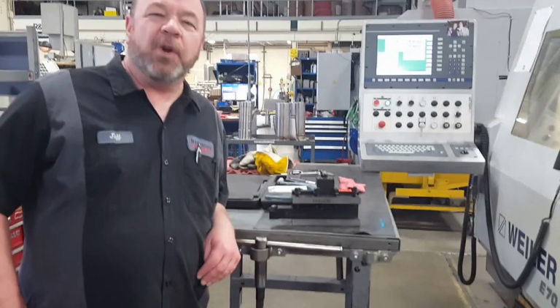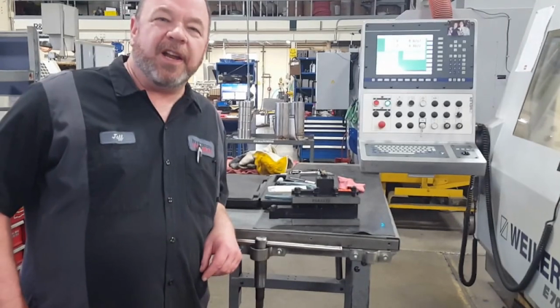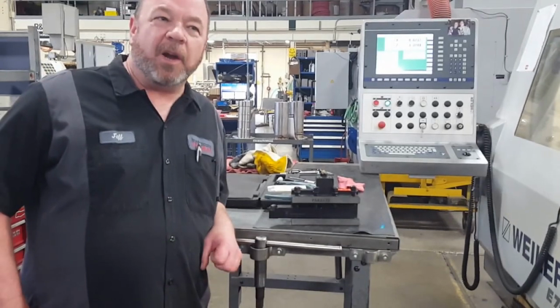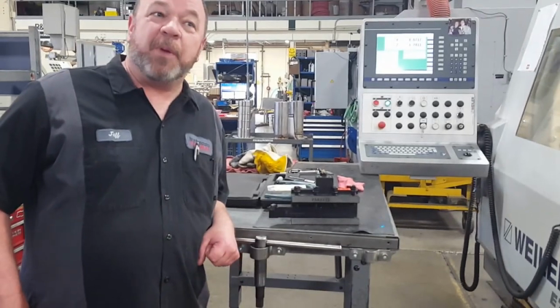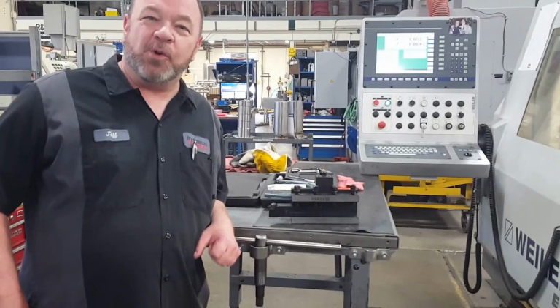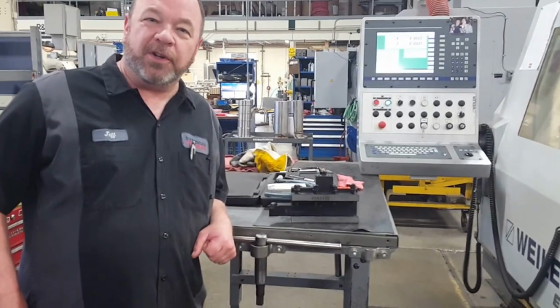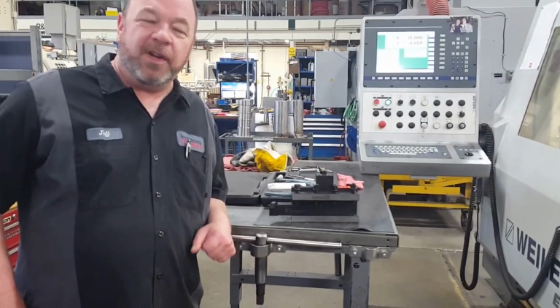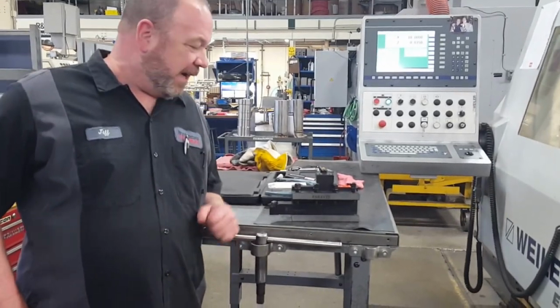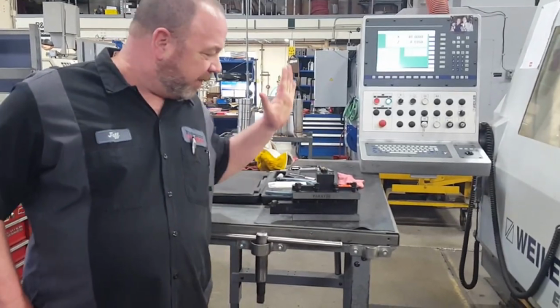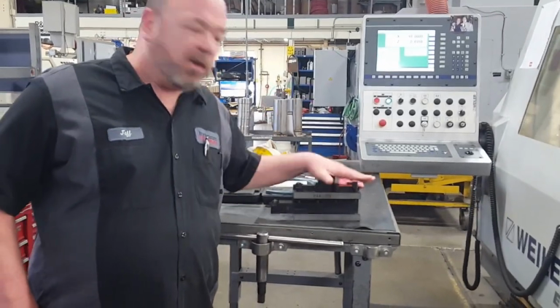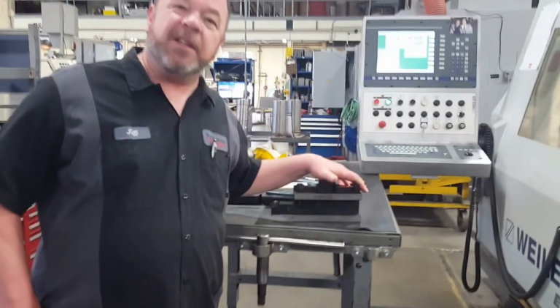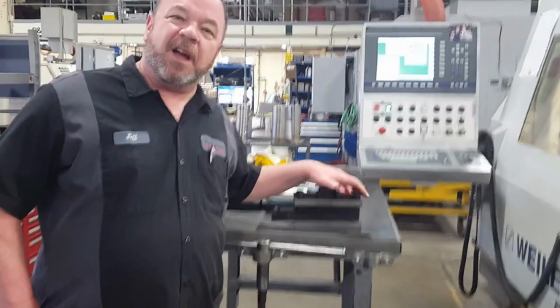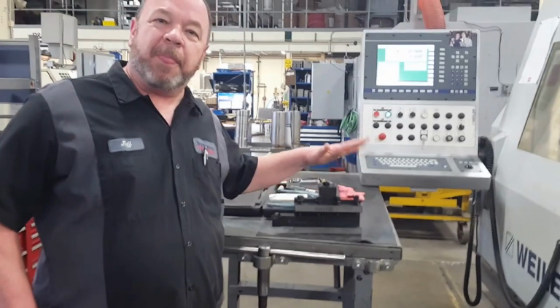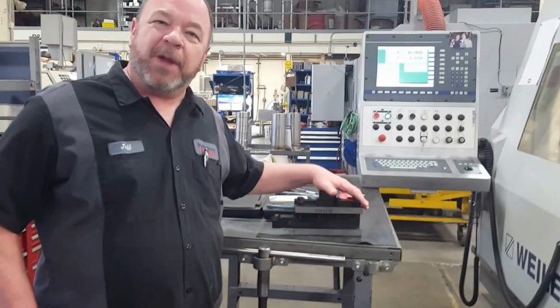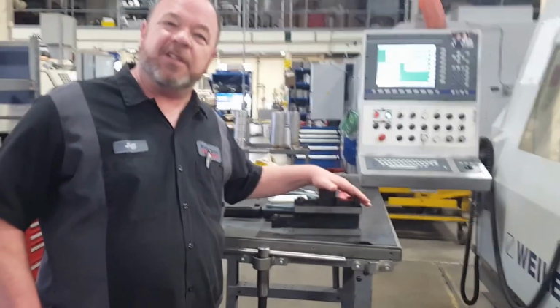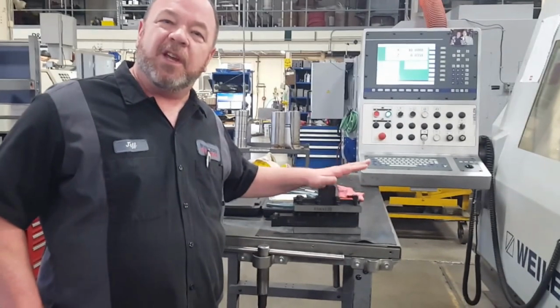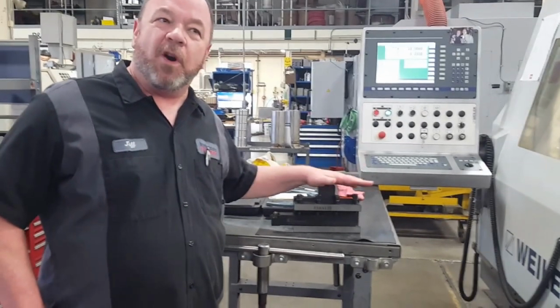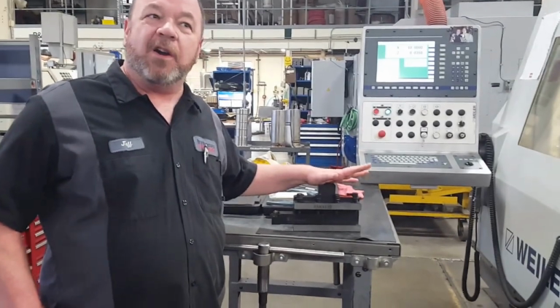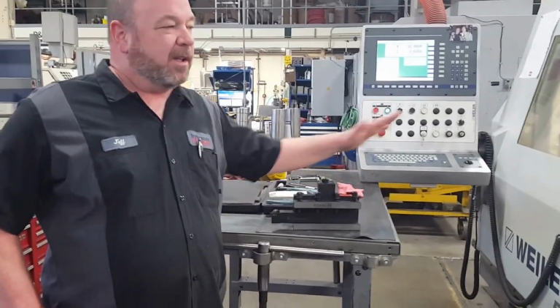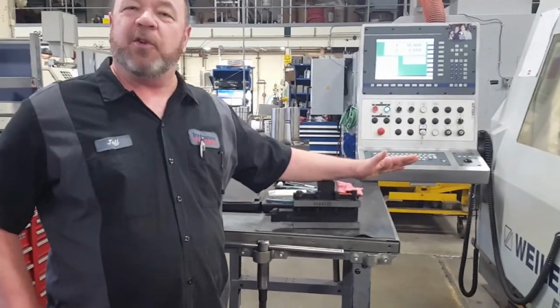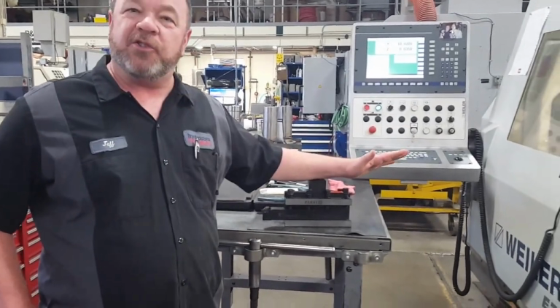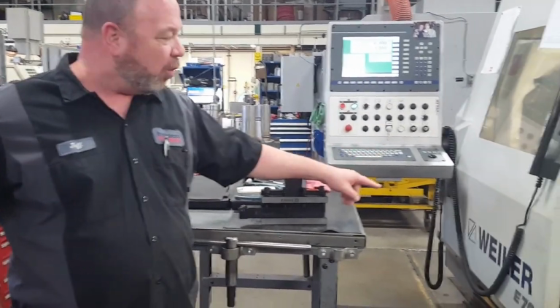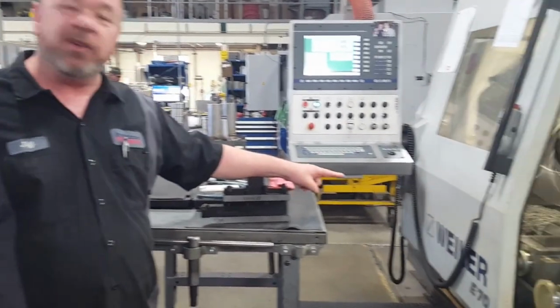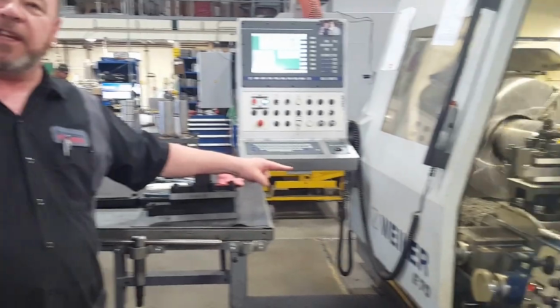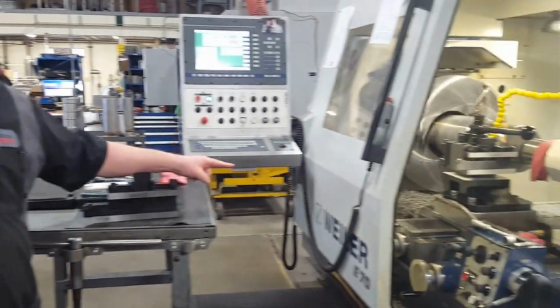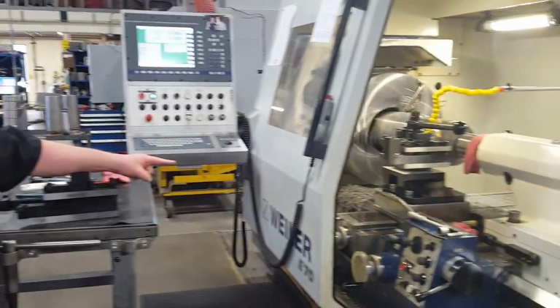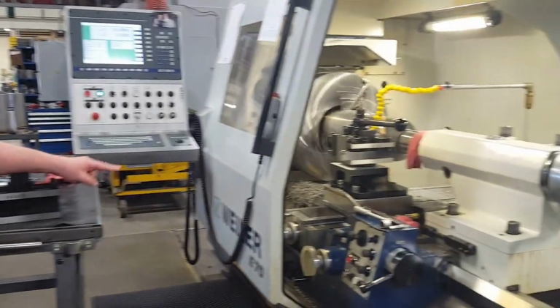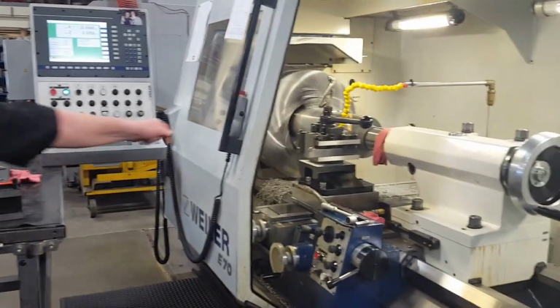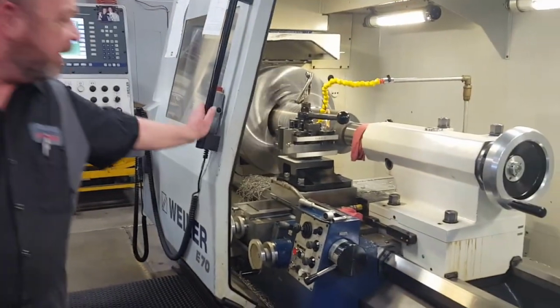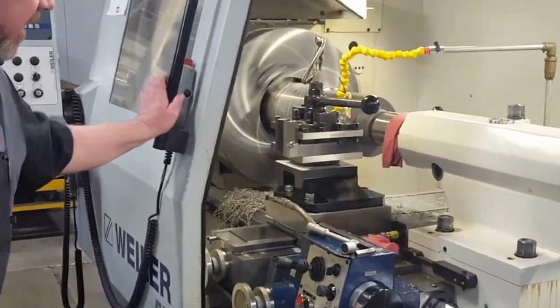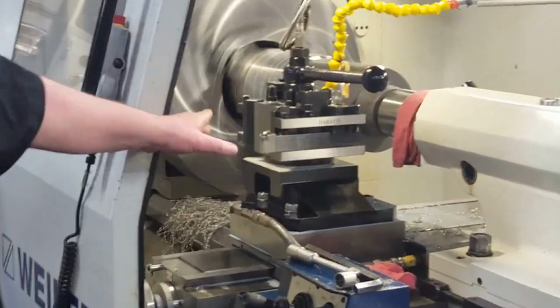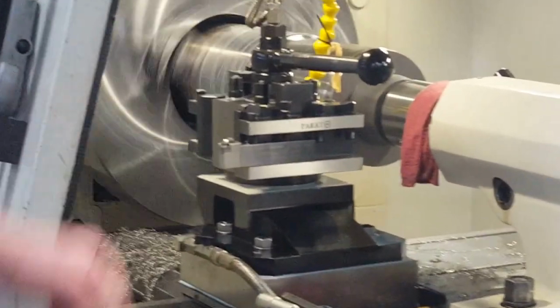We're here today to talk about the parent tool holders. We have these for our conversational fiber lathe, E-70 lathe here. We've got one running inside the machine here.